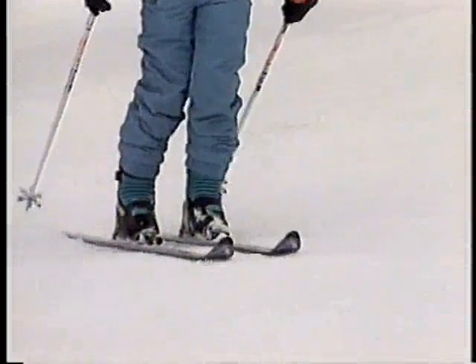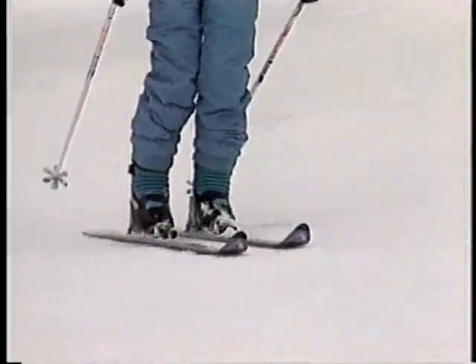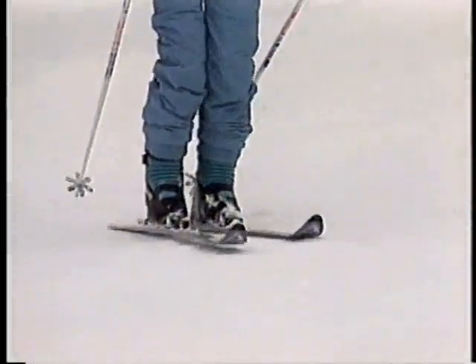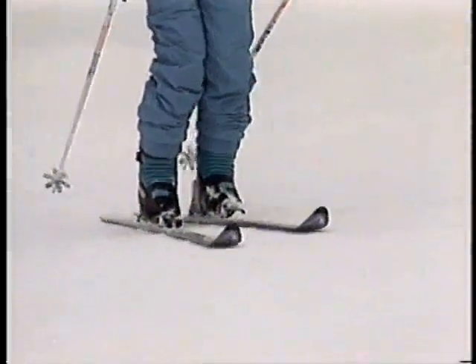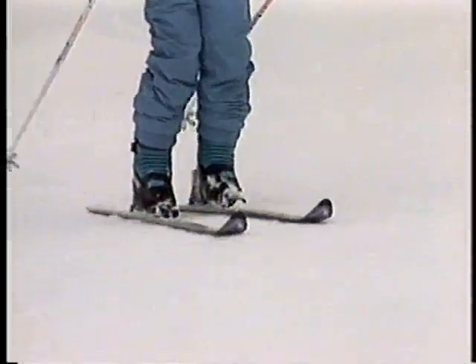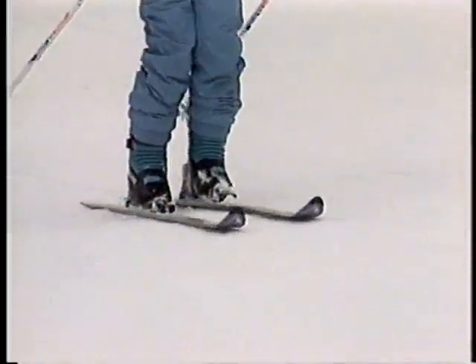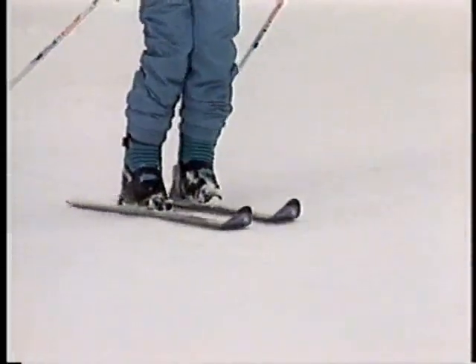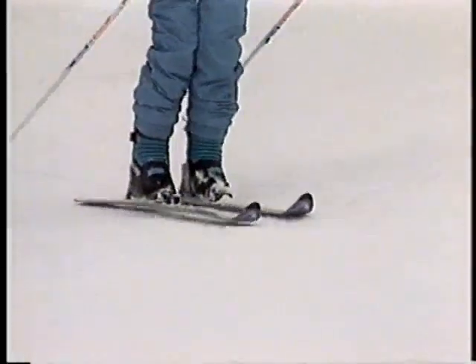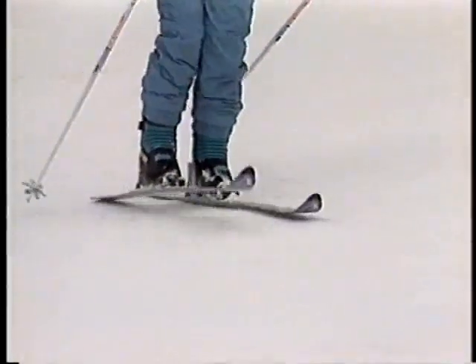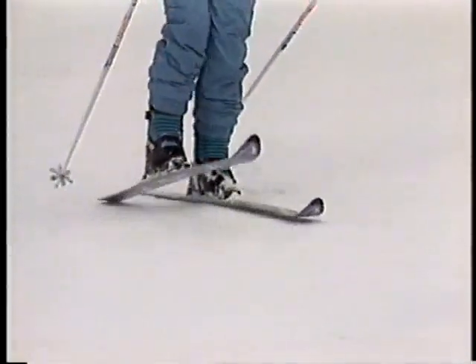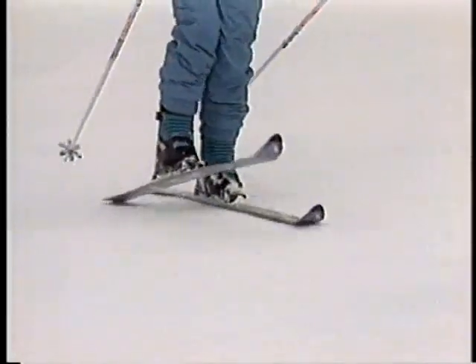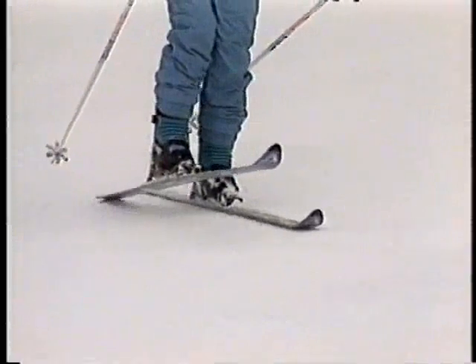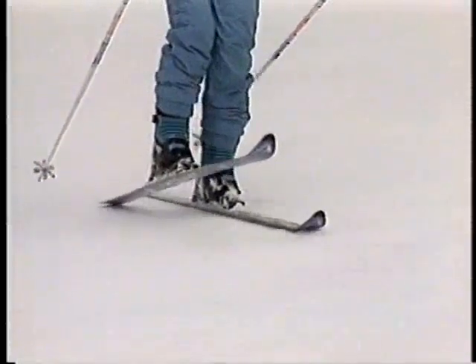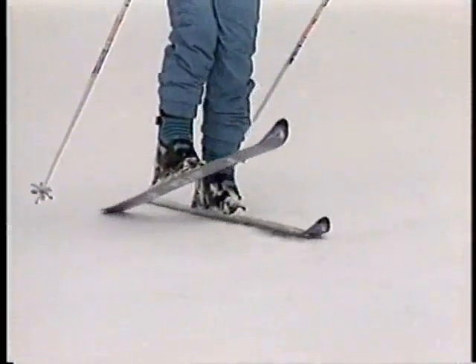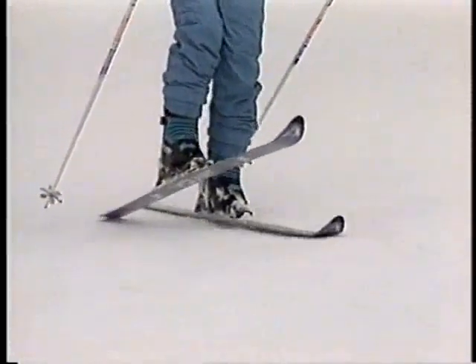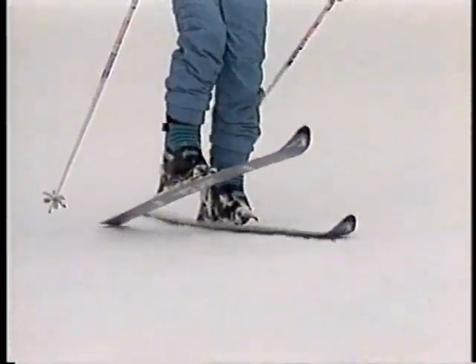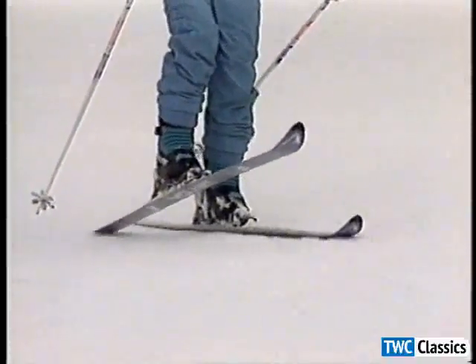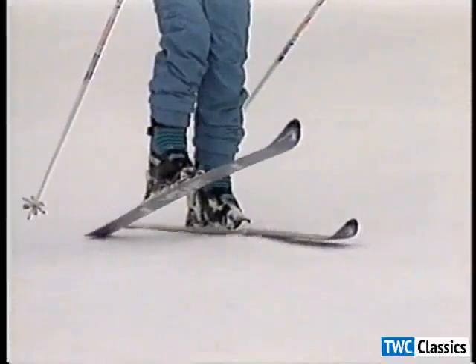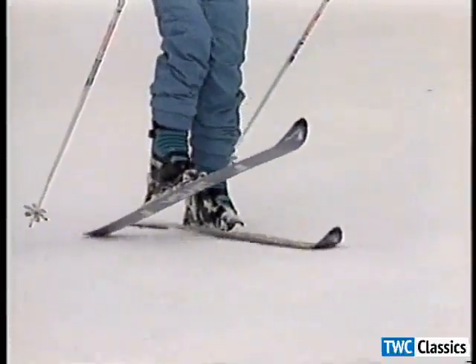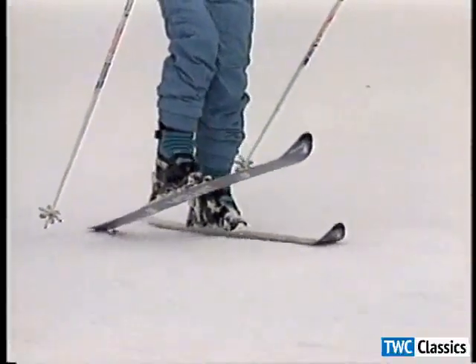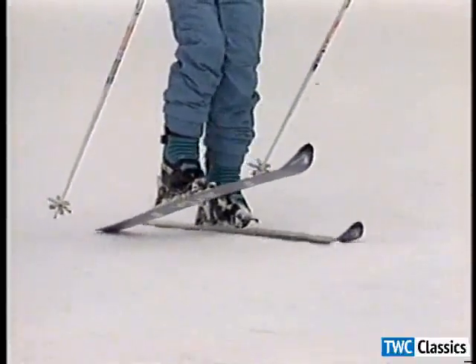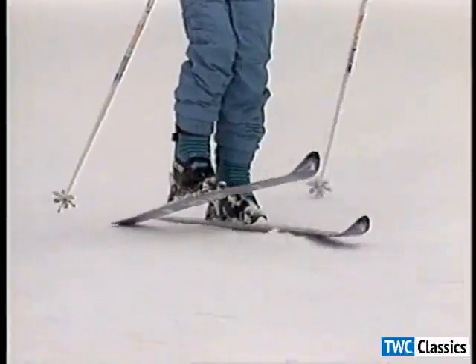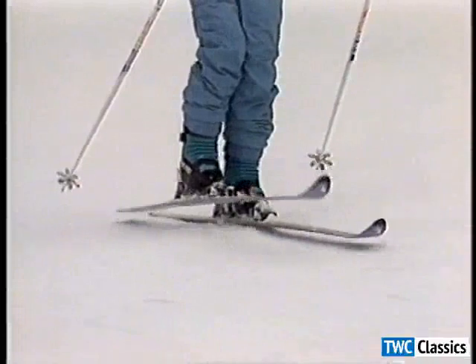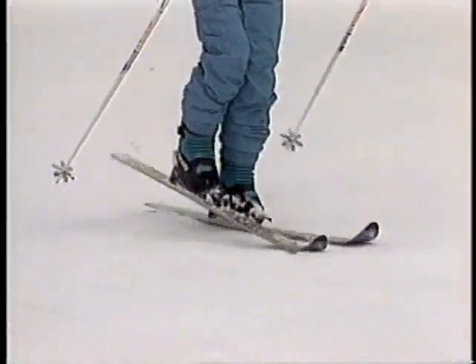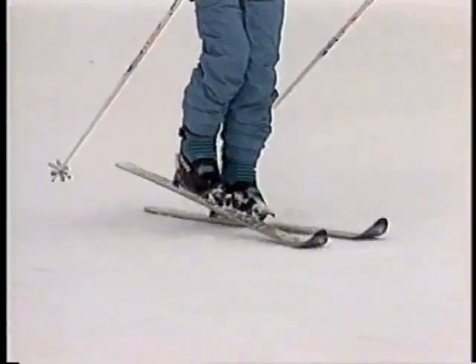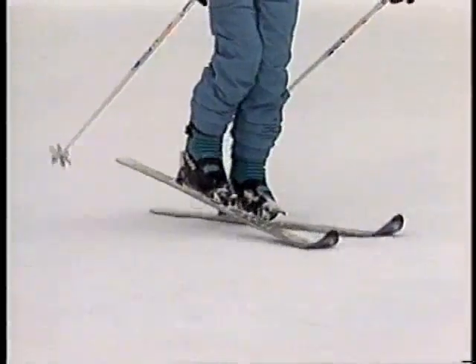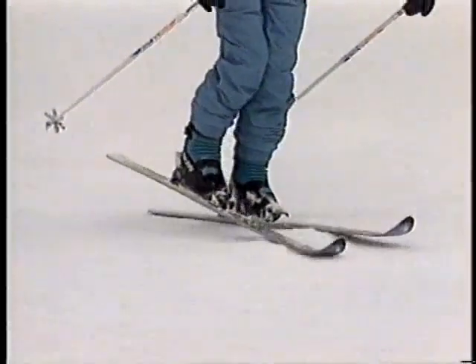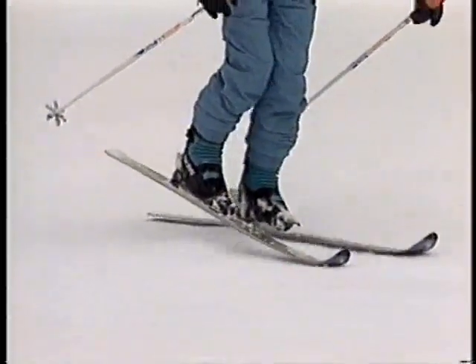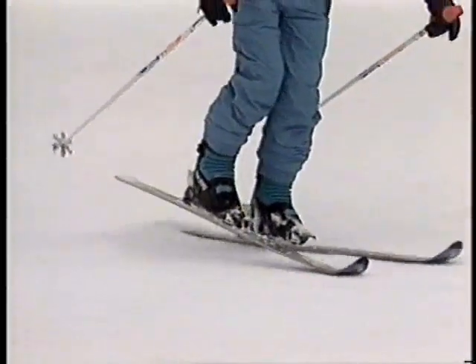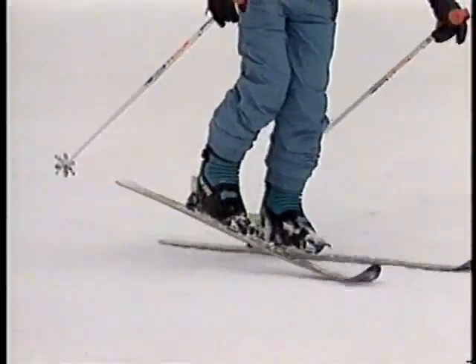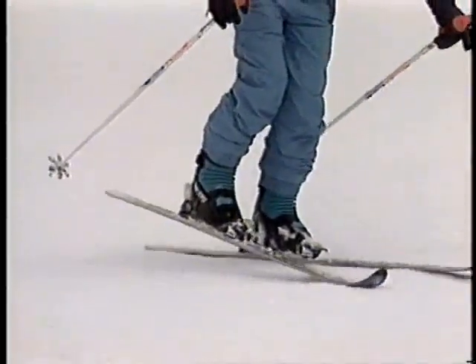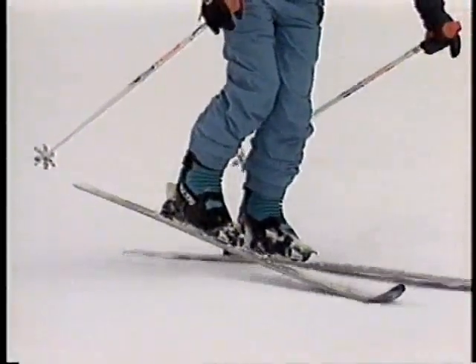To find that point, ski straight down an easy slope and lift one ski off the snow. Raise the tip of that ski and notice how it puts your weight back on your heels. Drop the tip and raise the tail — that shifts your weight to the ball of your foot.